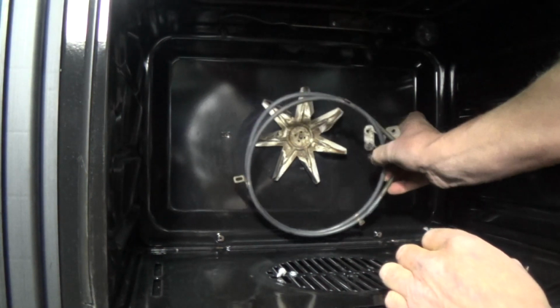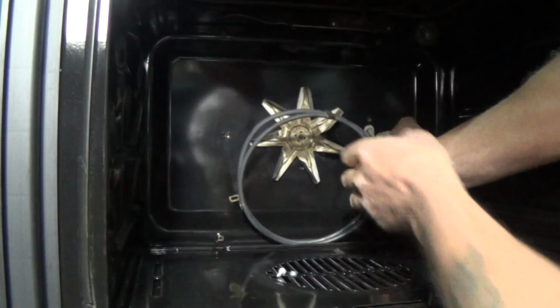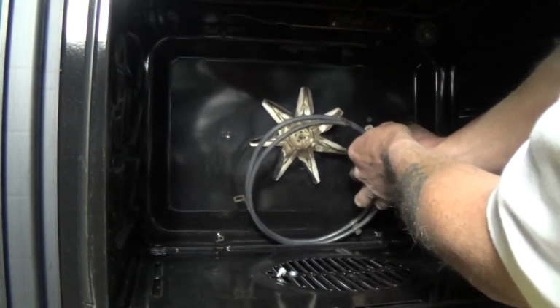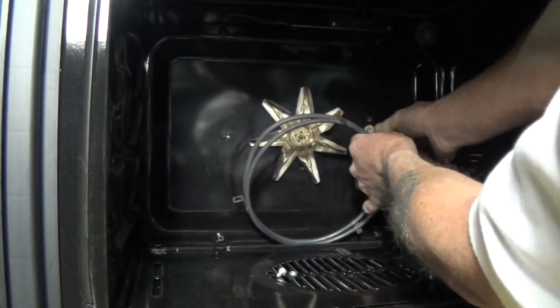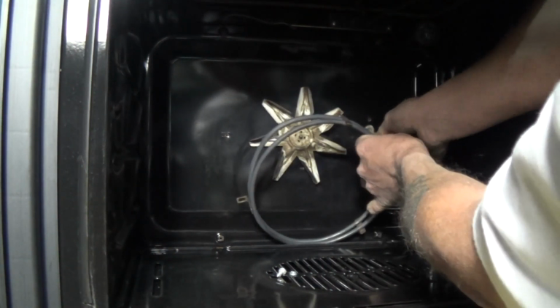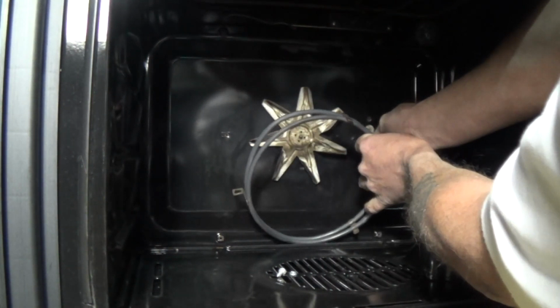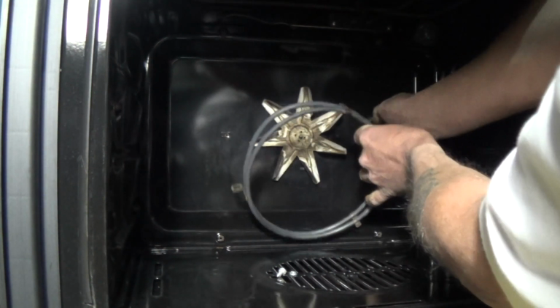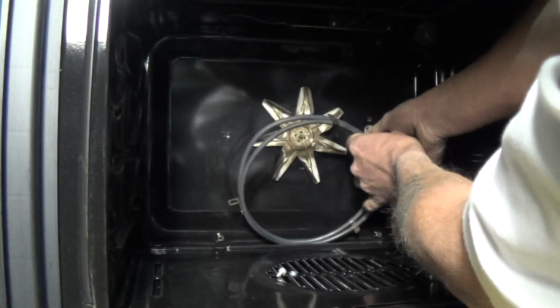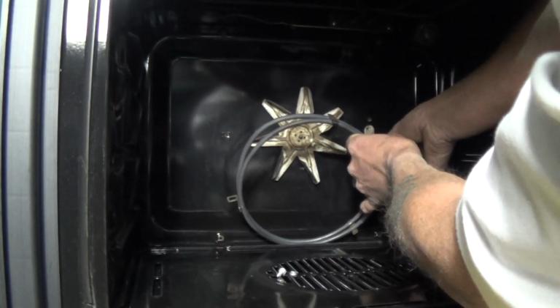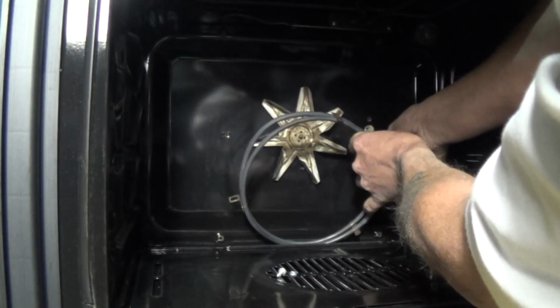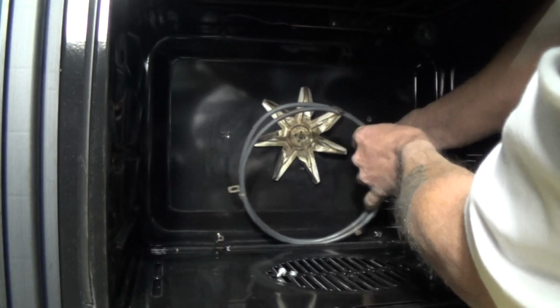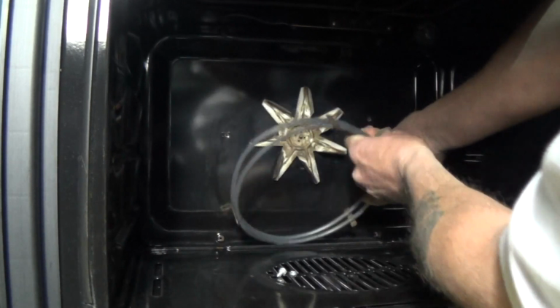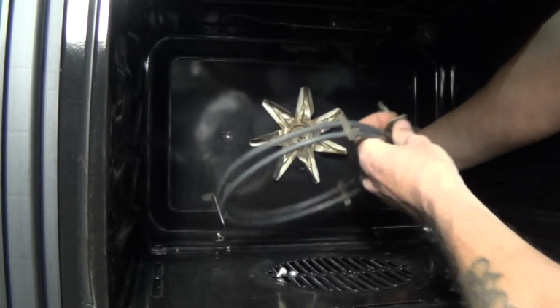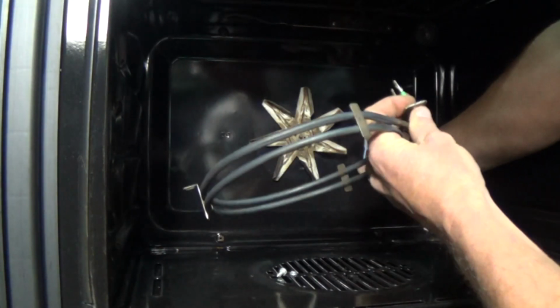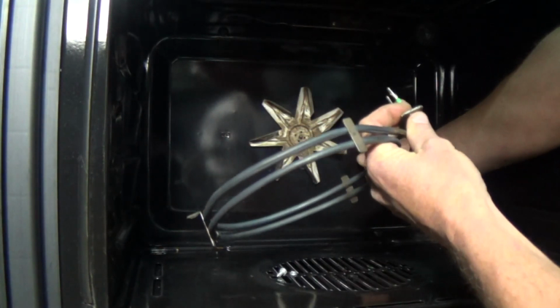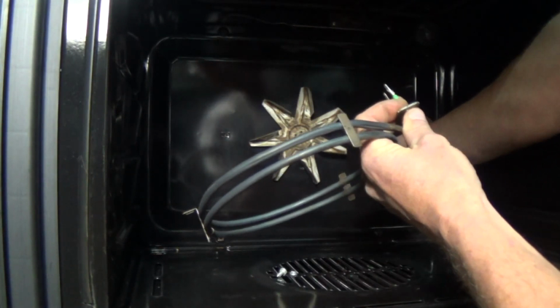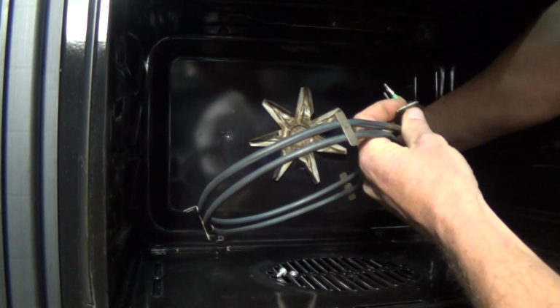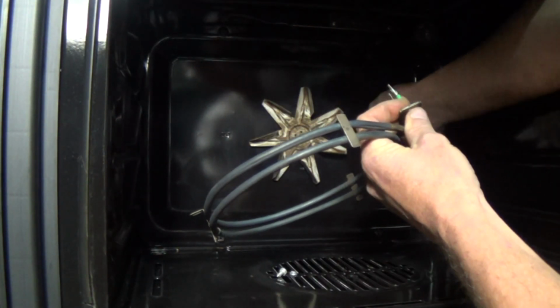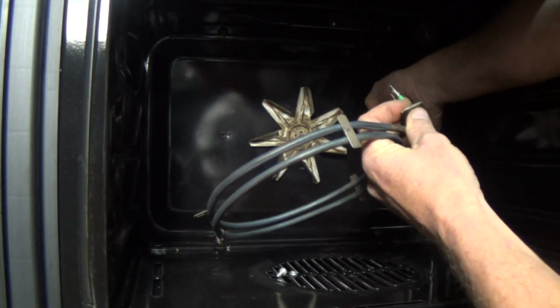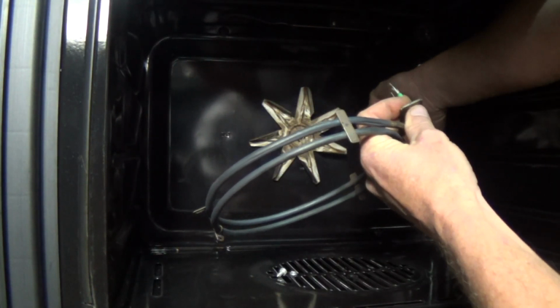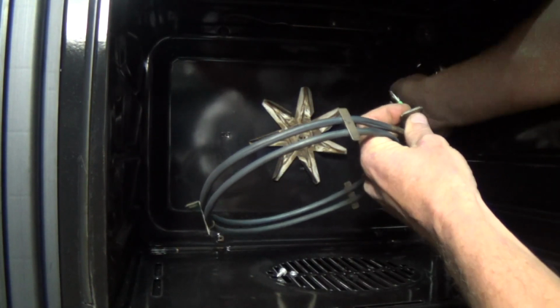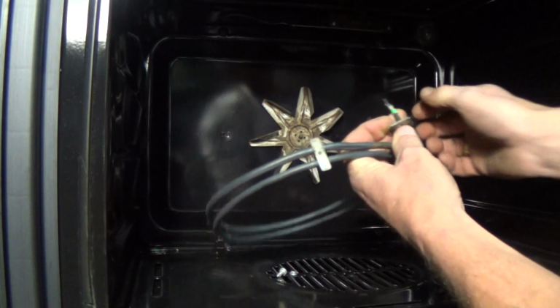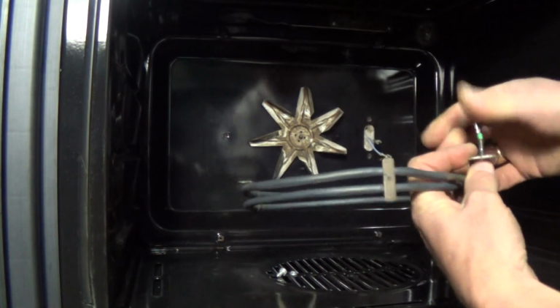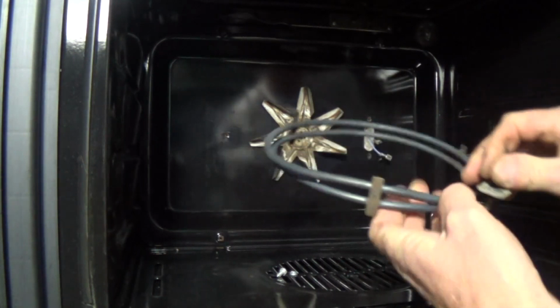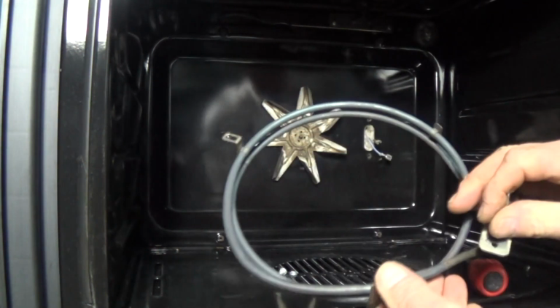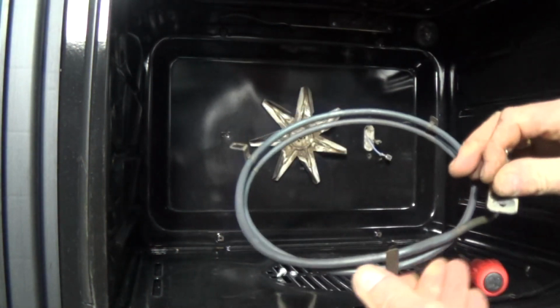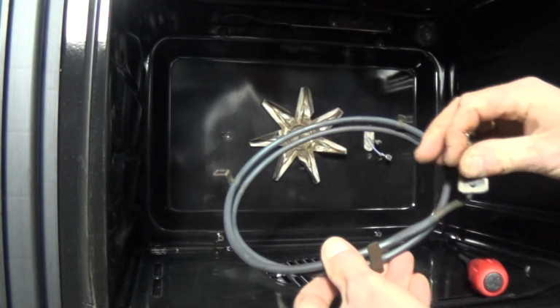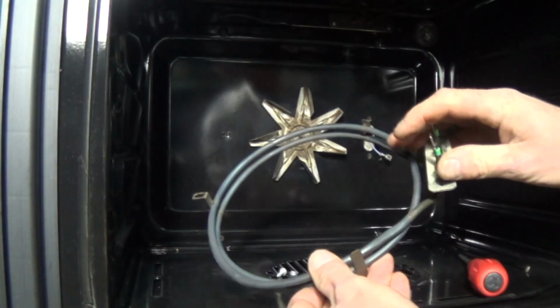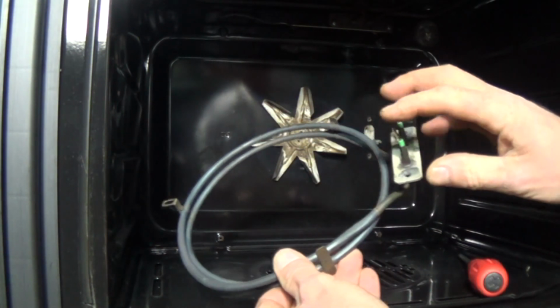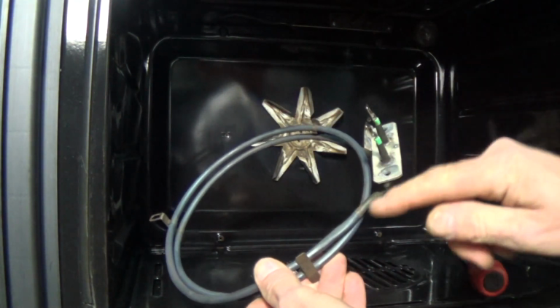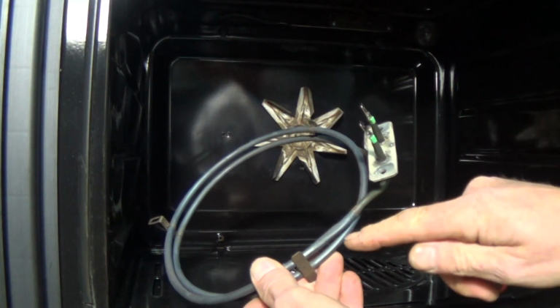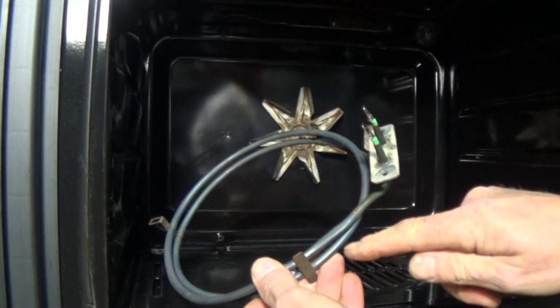Once the element is pulled out you will see two wires attached to the terminals. Just disconnect them, but make sure that they do not fall back through the back panel as you will have to take the appliance out again to actually retrieve them.